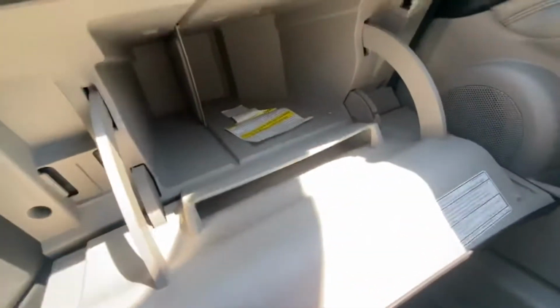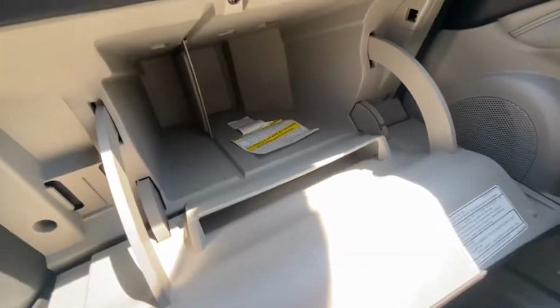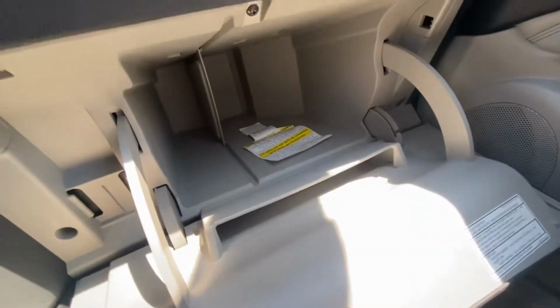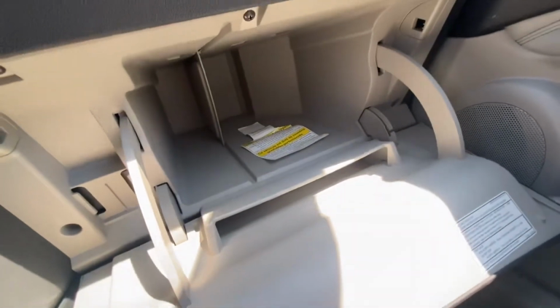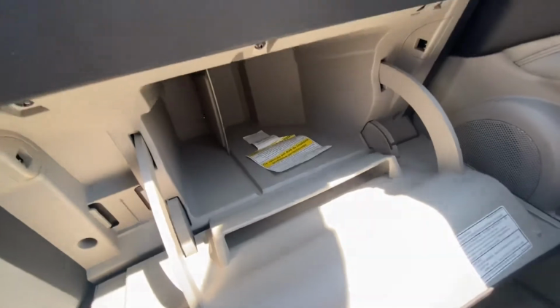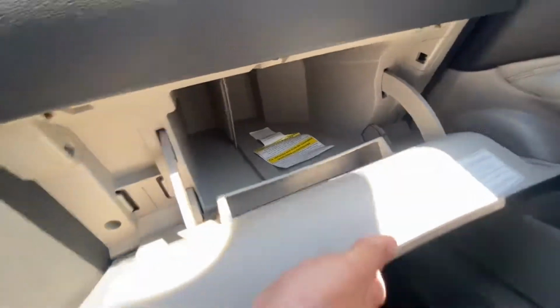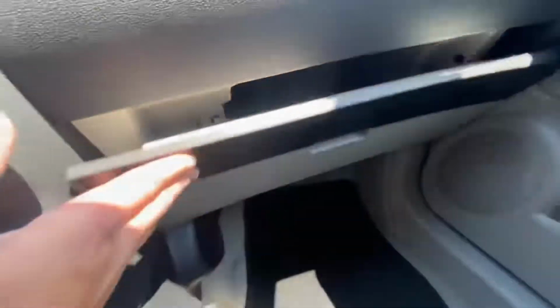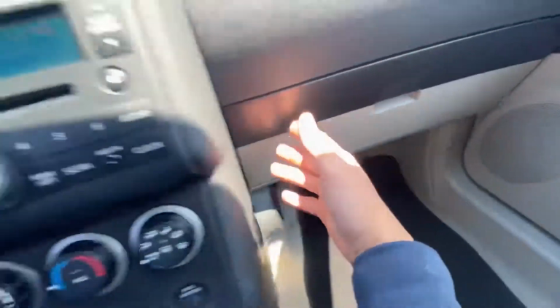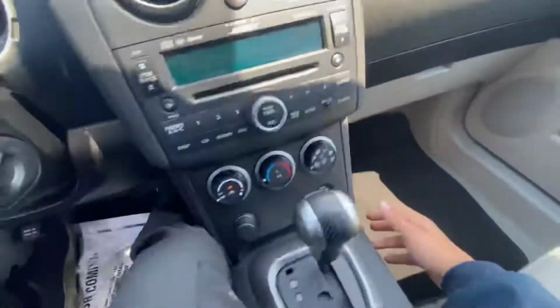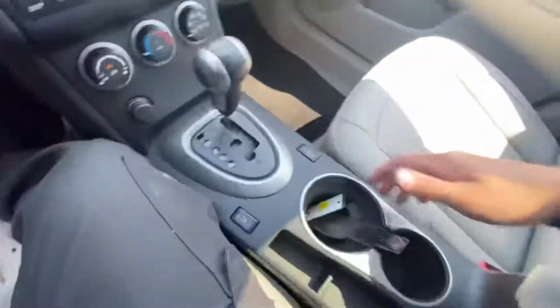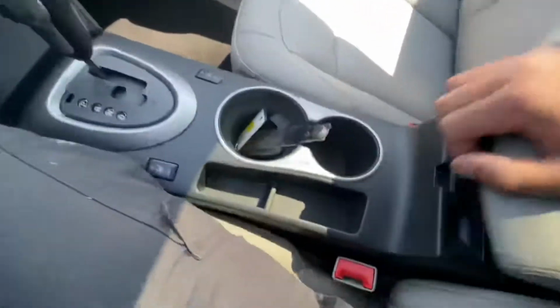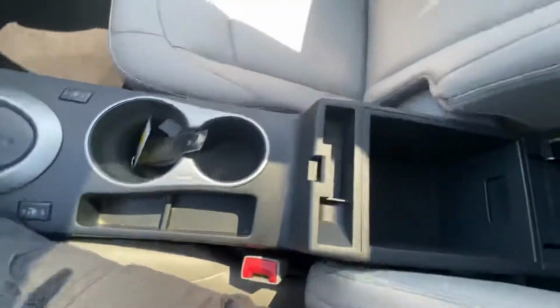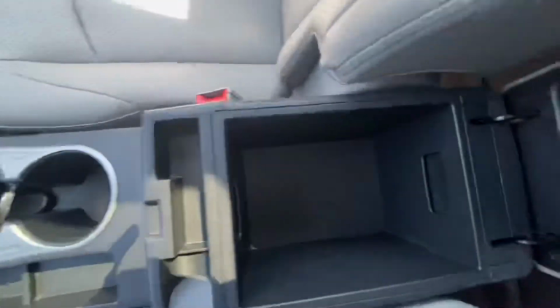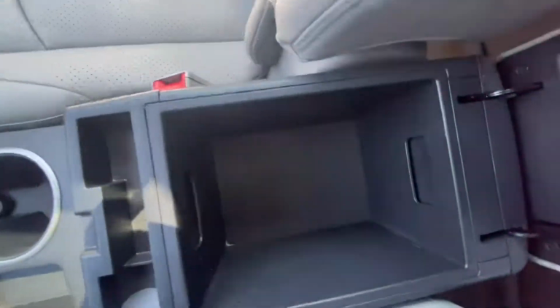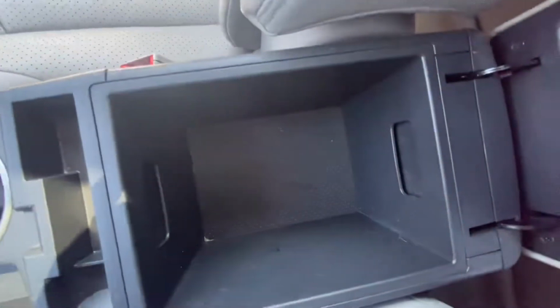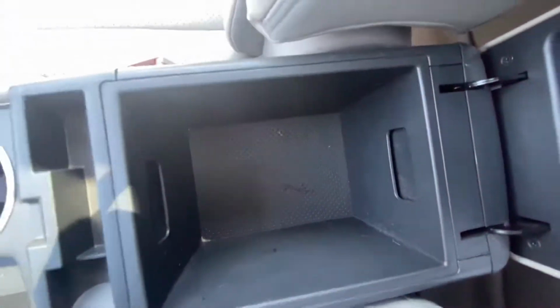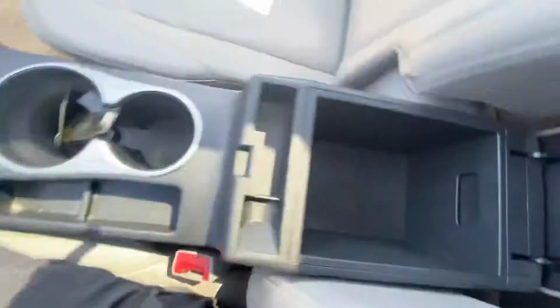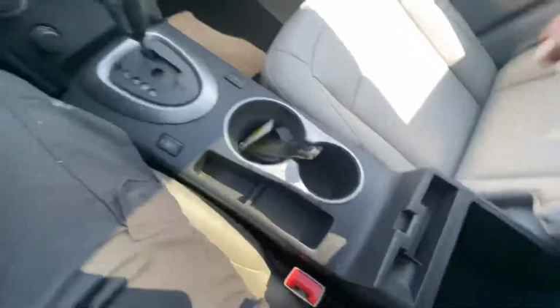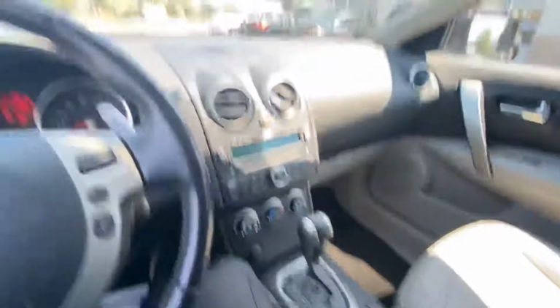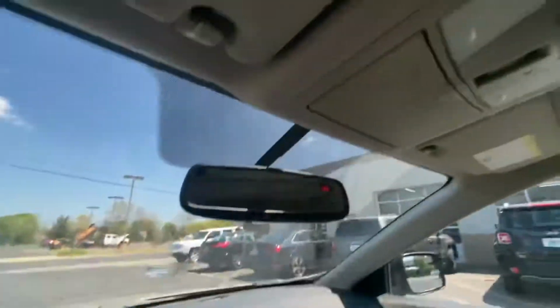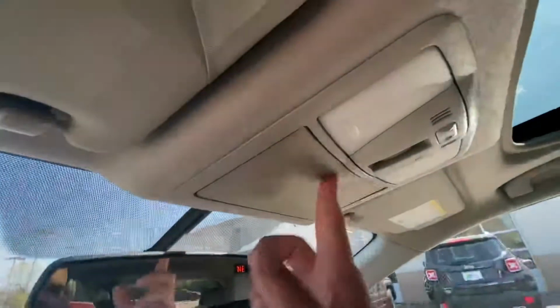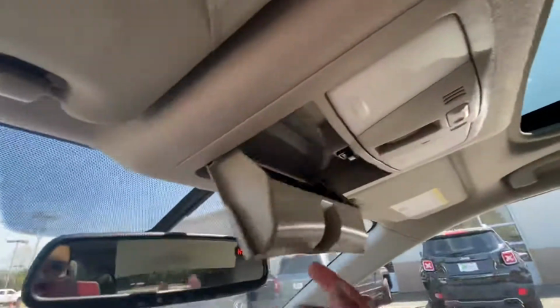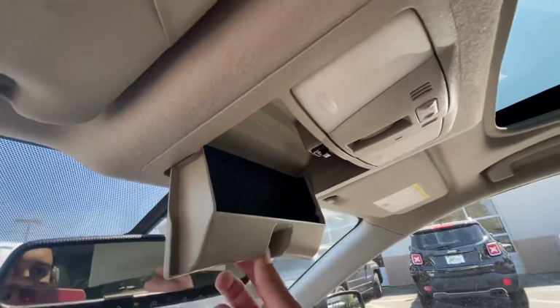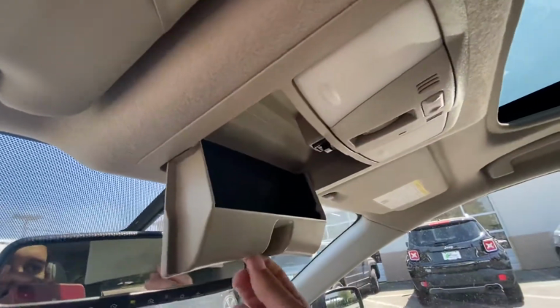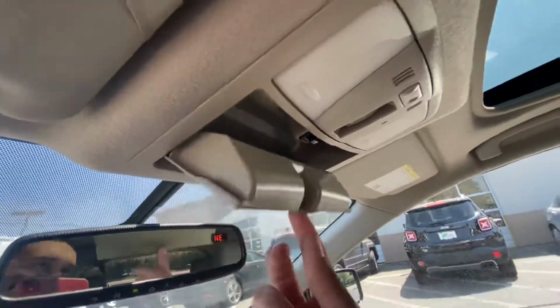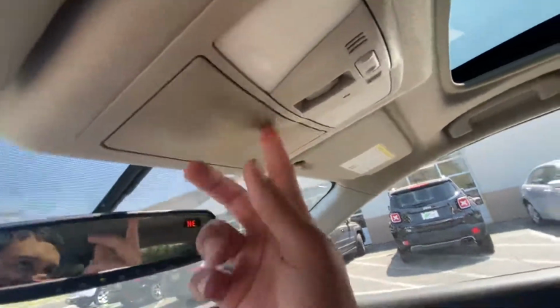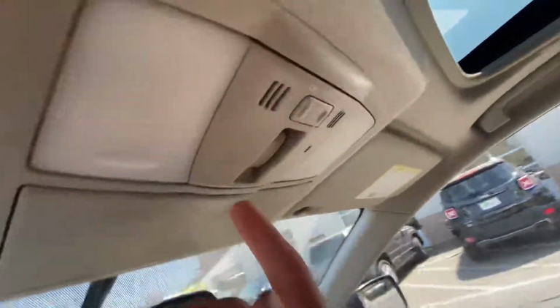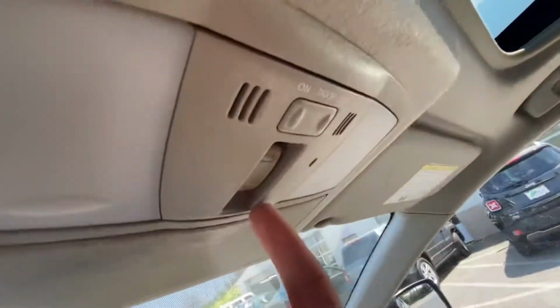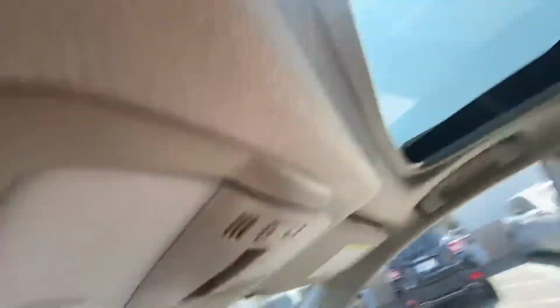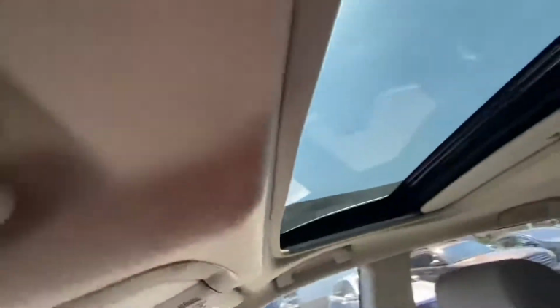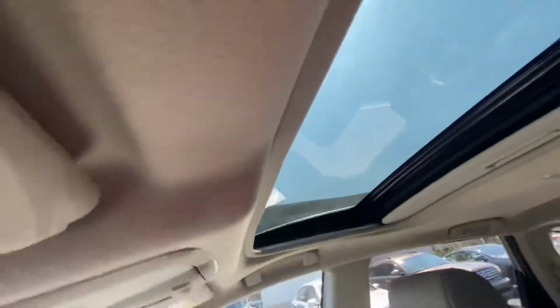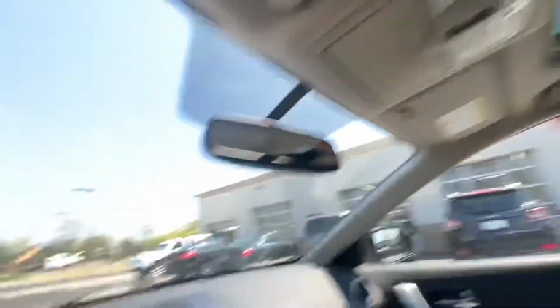Got a large amount of glovebox space down there. Got the armrest here, our center console right there, with a sunglasses holder right there. Controls for the sunroof.